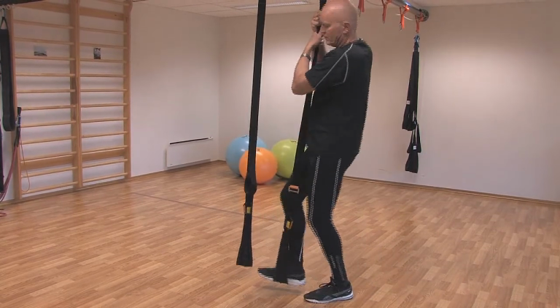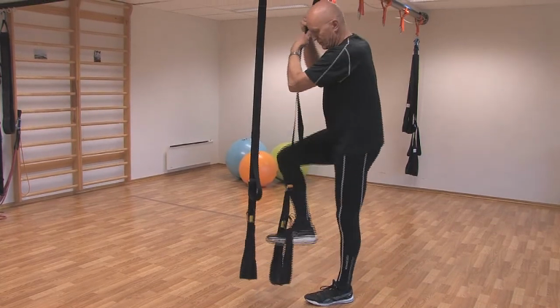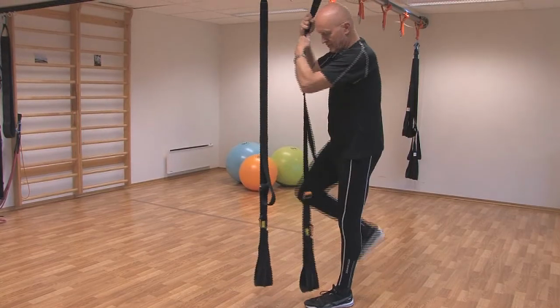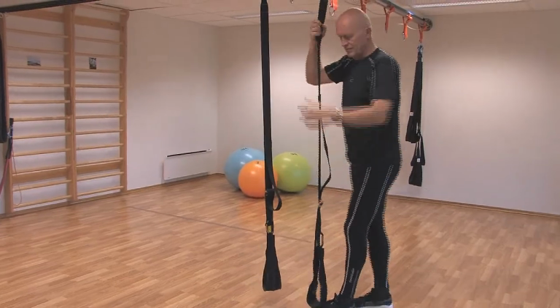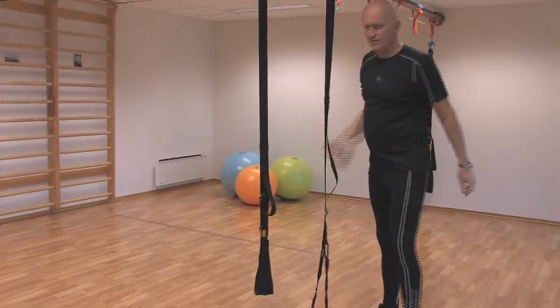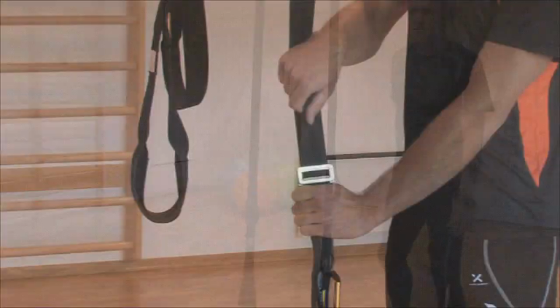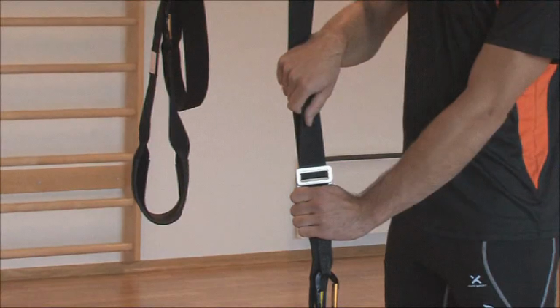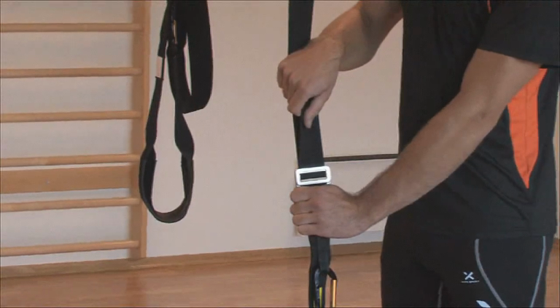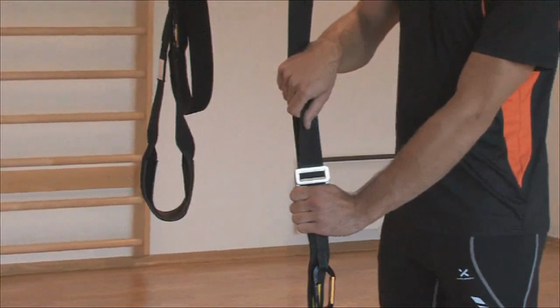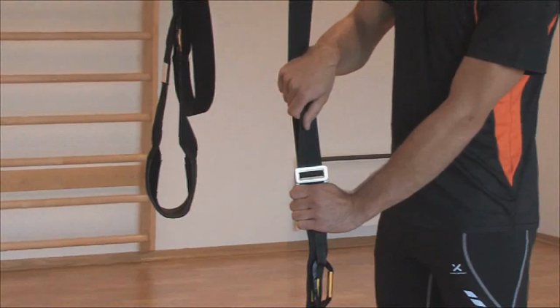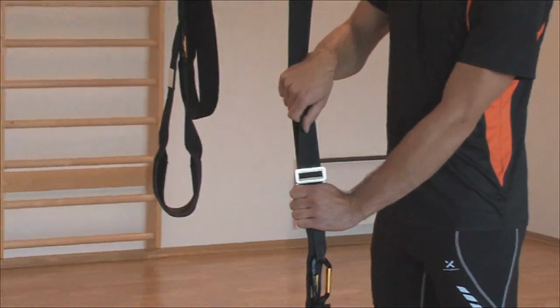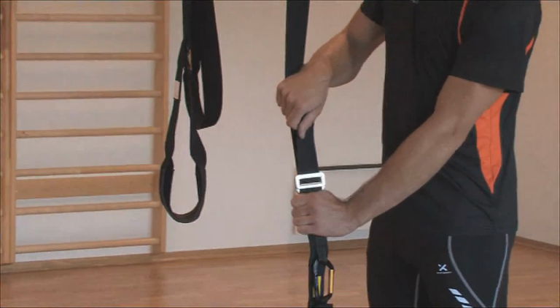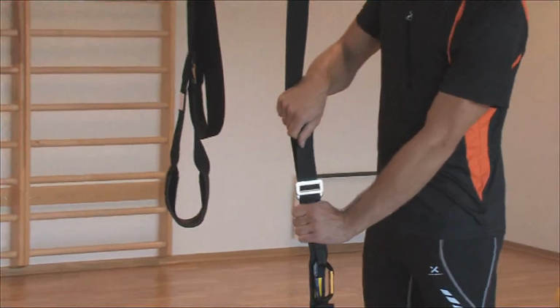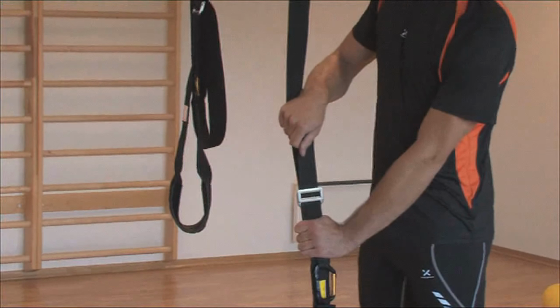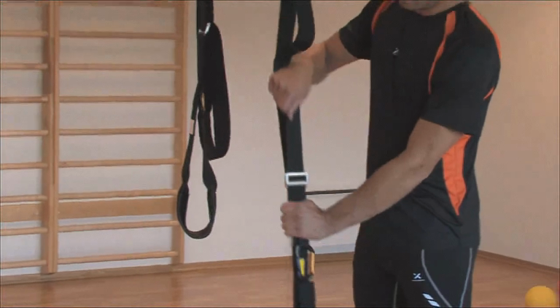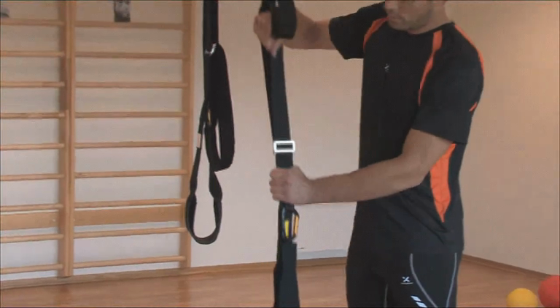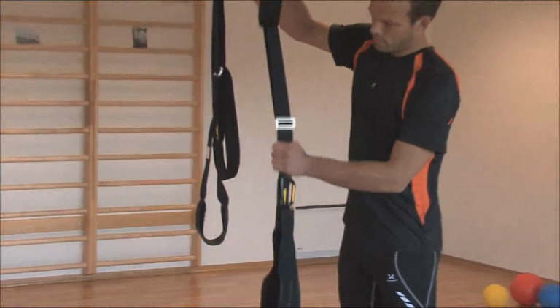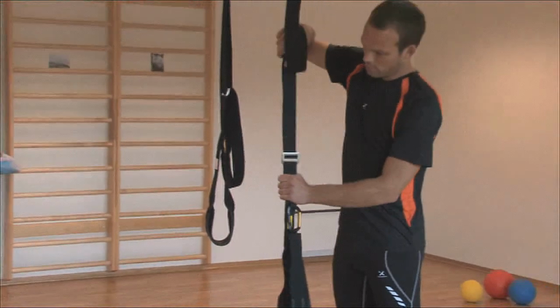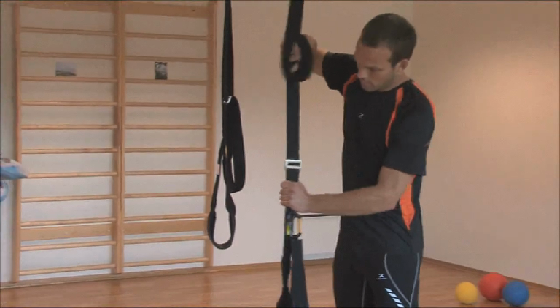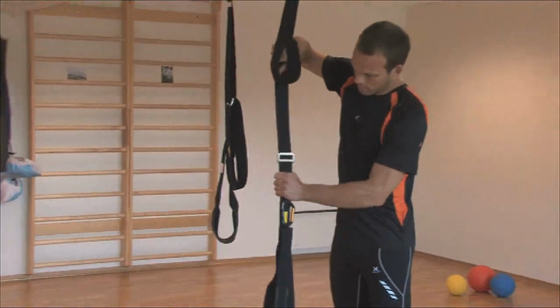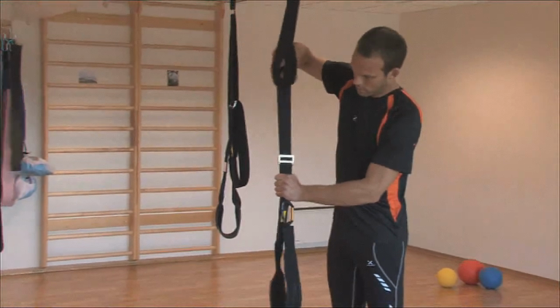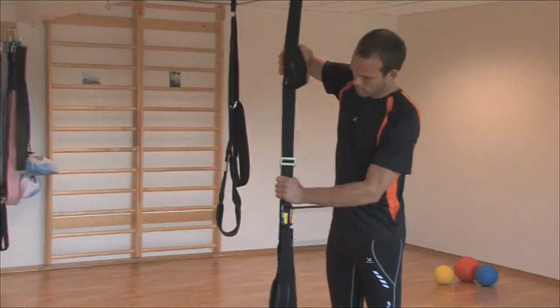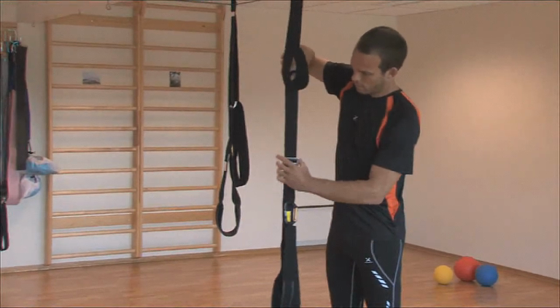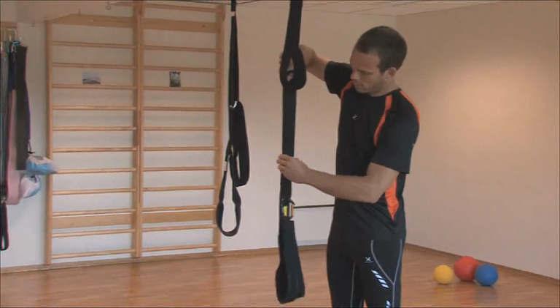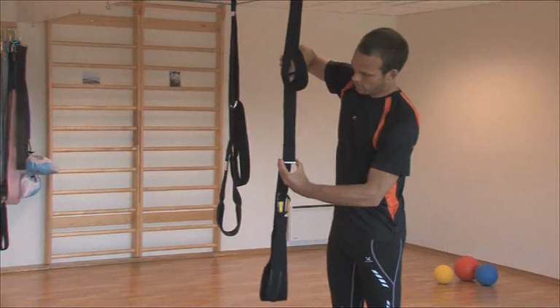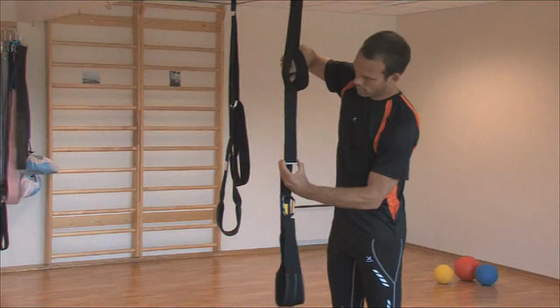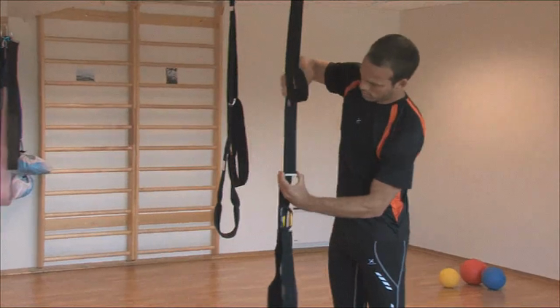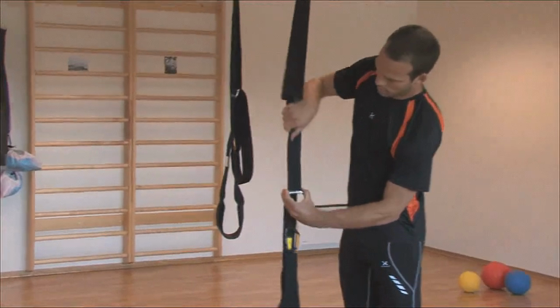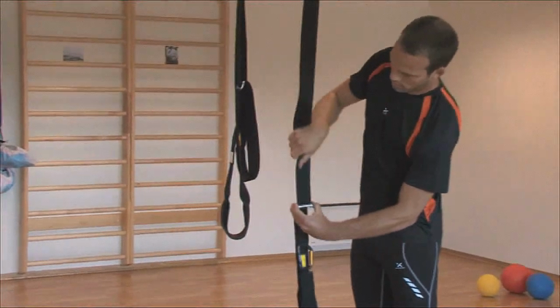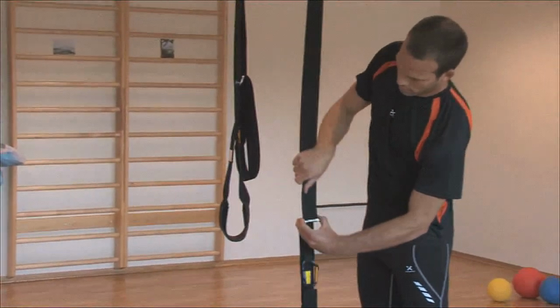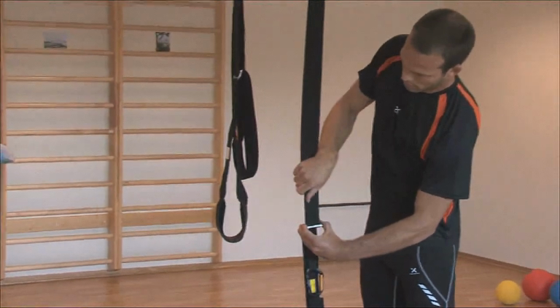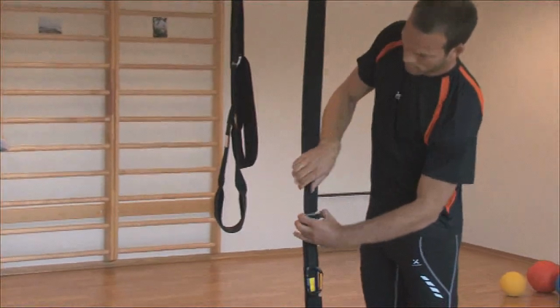How to regulate. The sling is easily regulated up and down. To bring it up, you simply pull it up by the outside web. To bring it down, you tilt the regulator and drag it down. Make sure you always tilt both pieces of the buckle.